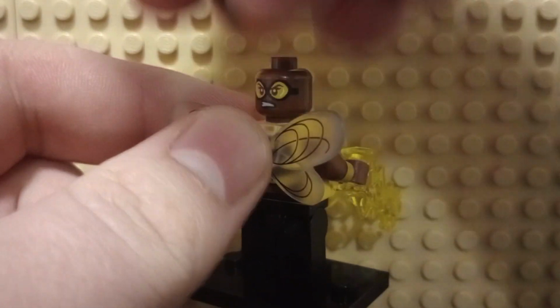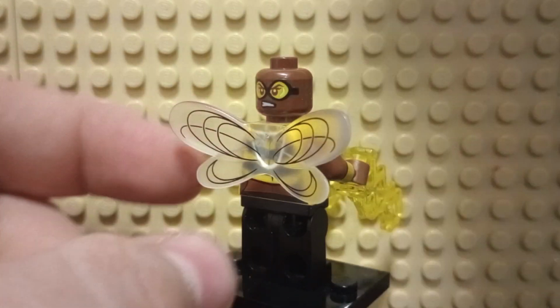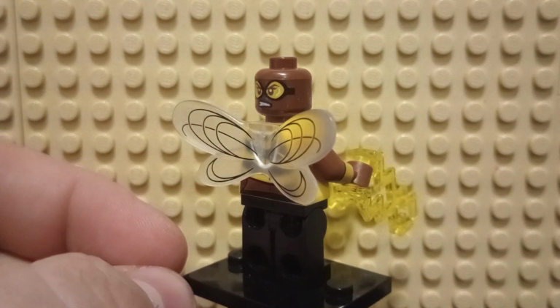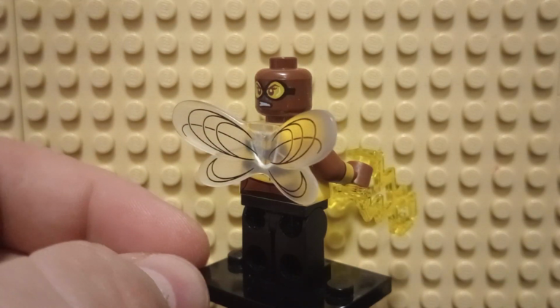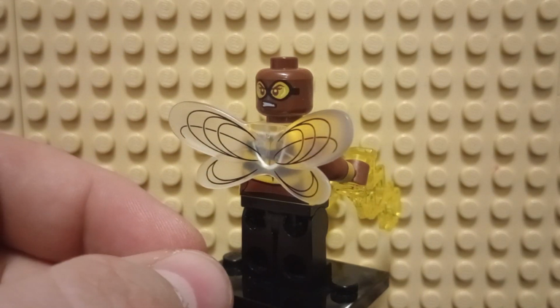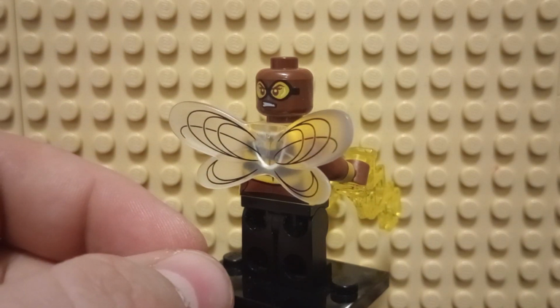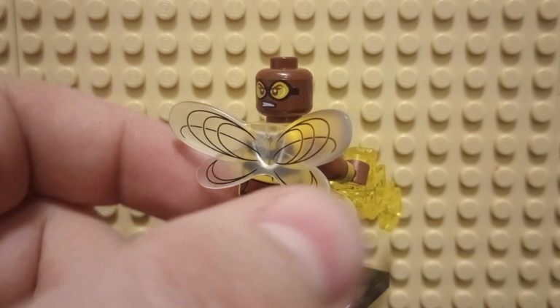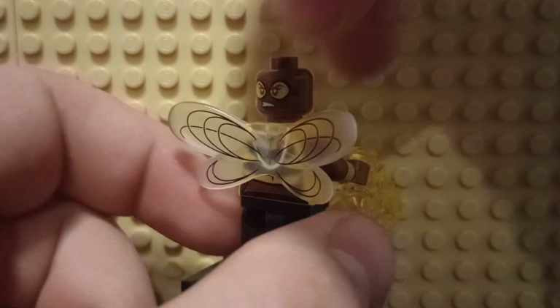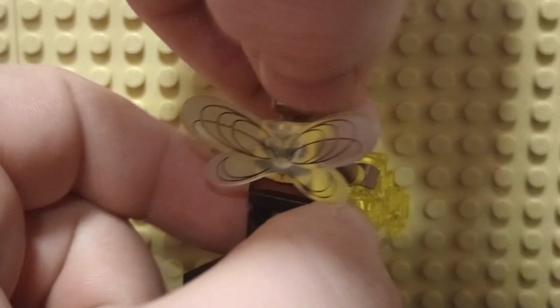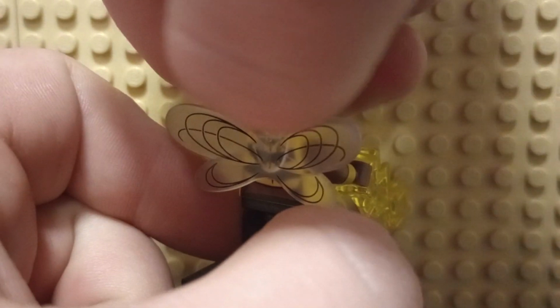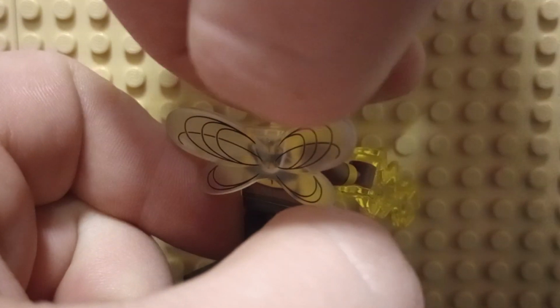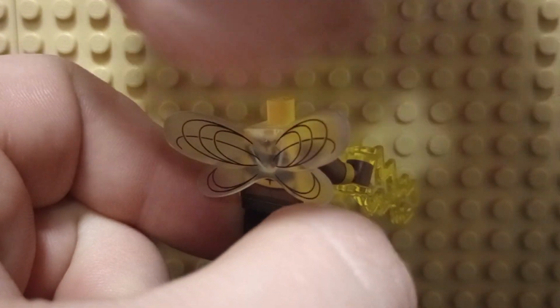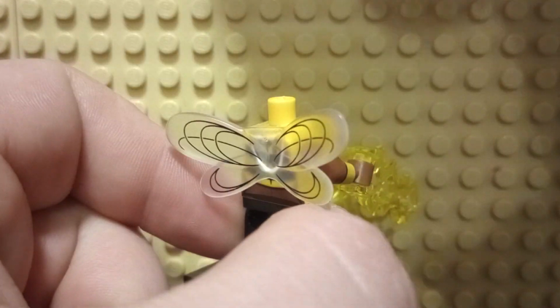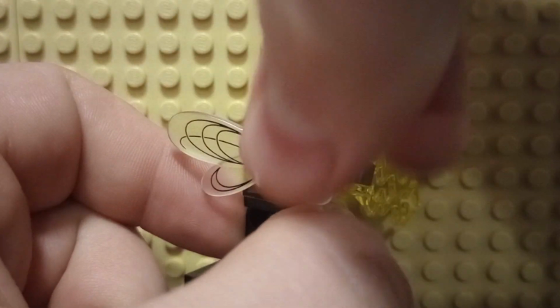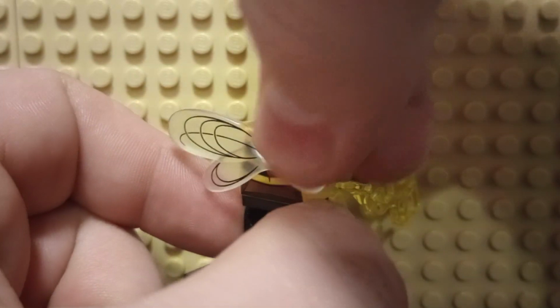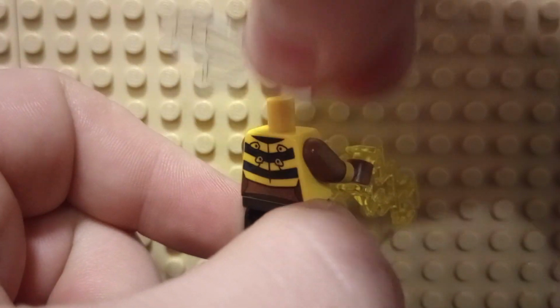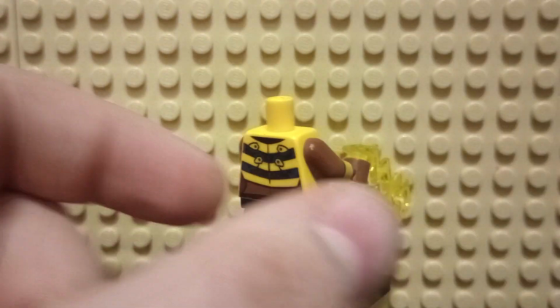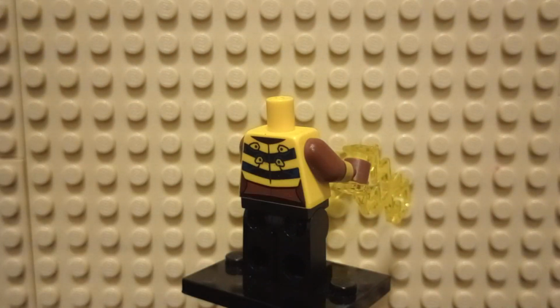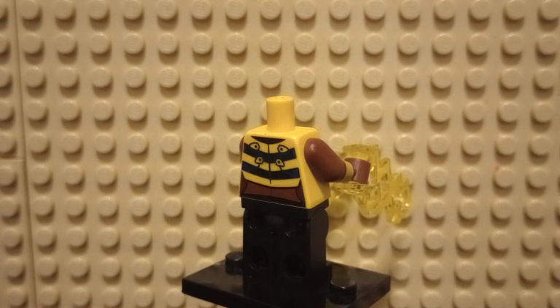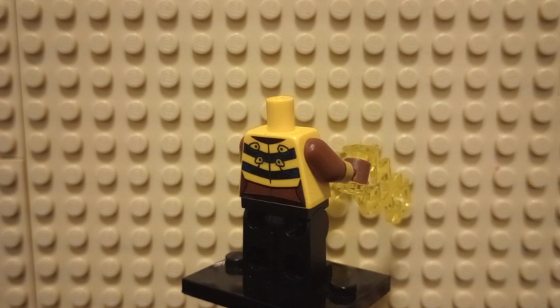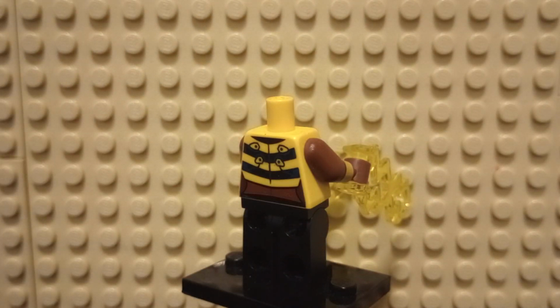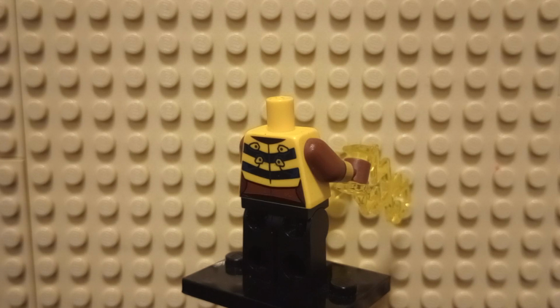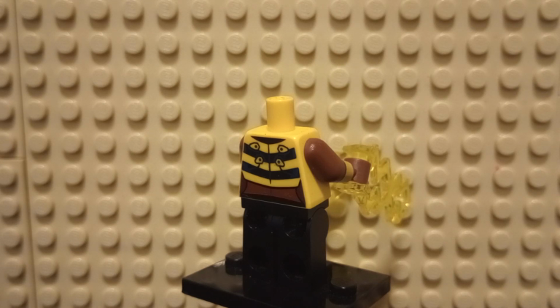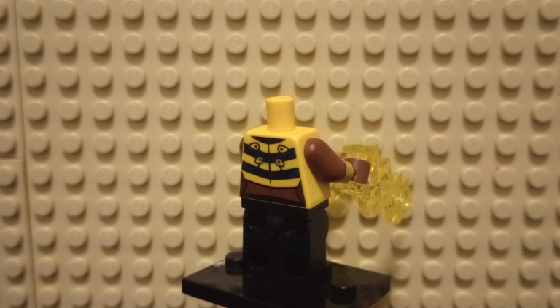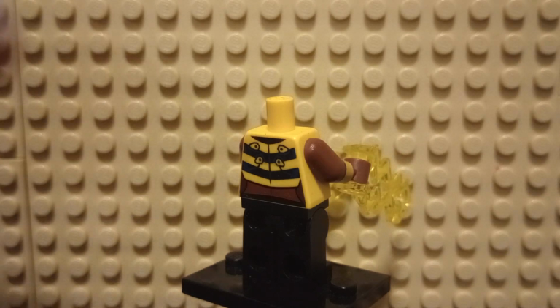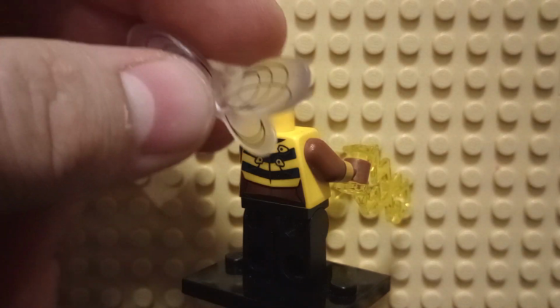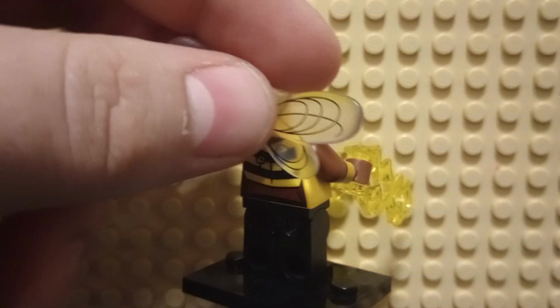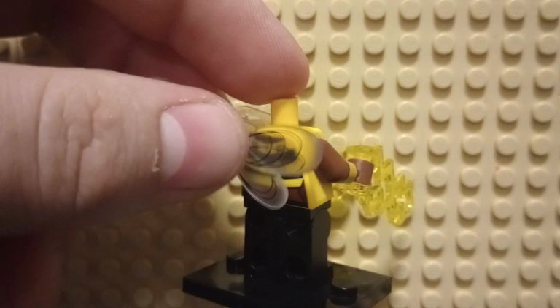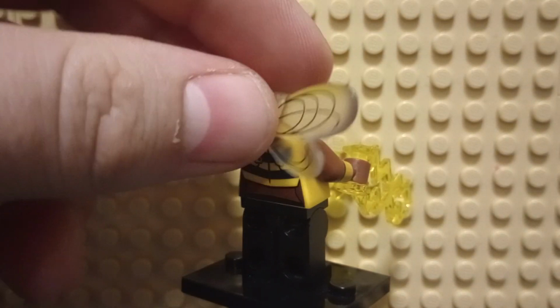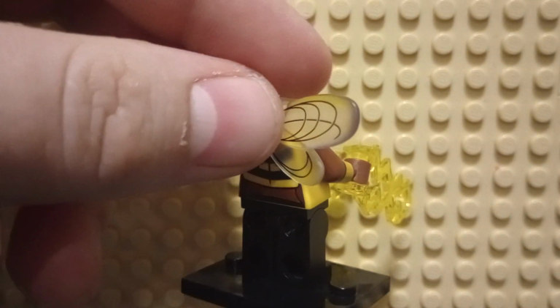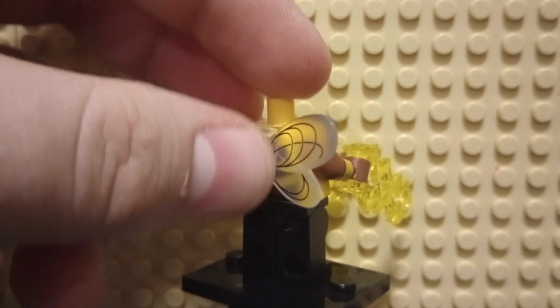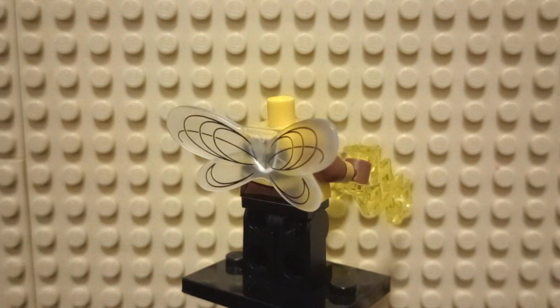She does have an alternative, more combat-oriented face. And let's take off her head so we can actually take off the wings, and you can see her back printing. It looks like she has some printing there to attach her wings, so that's pretty detailed there.